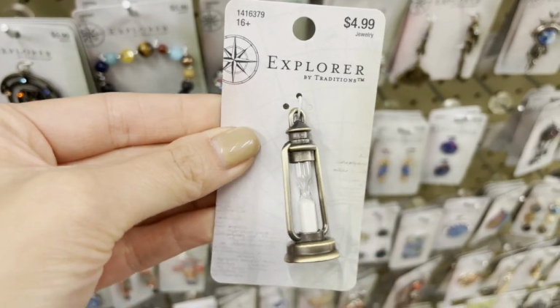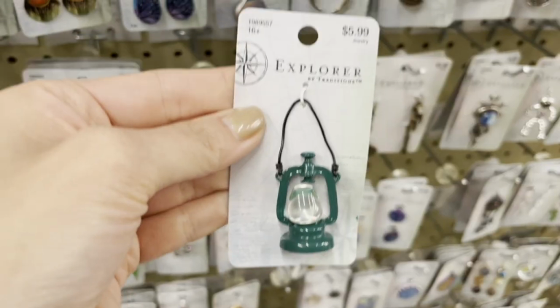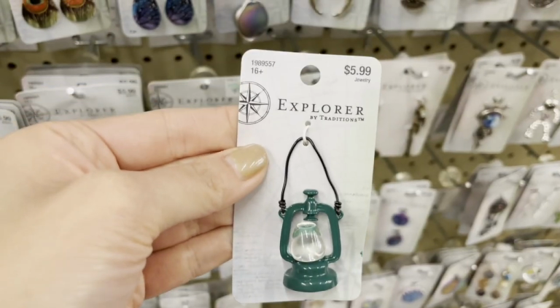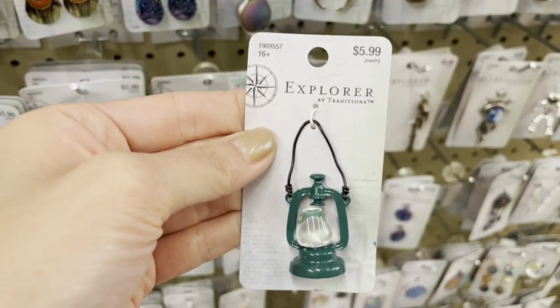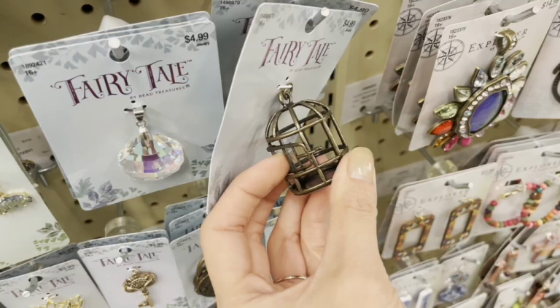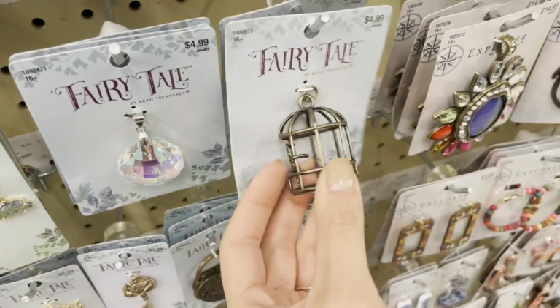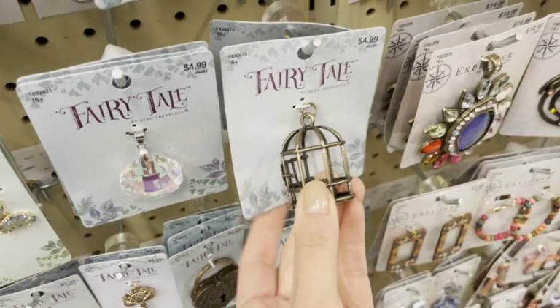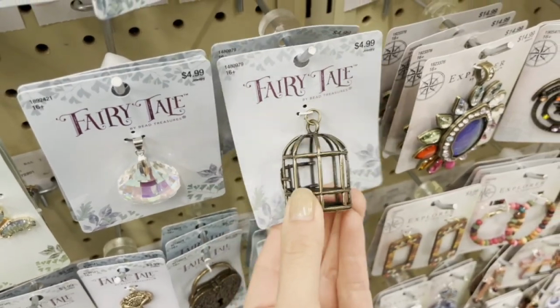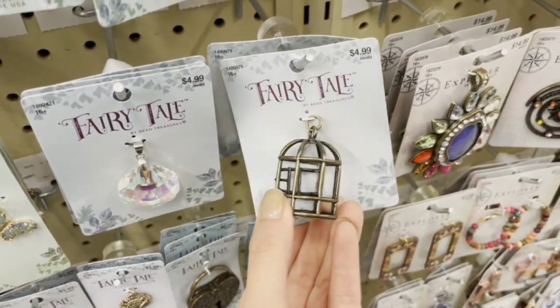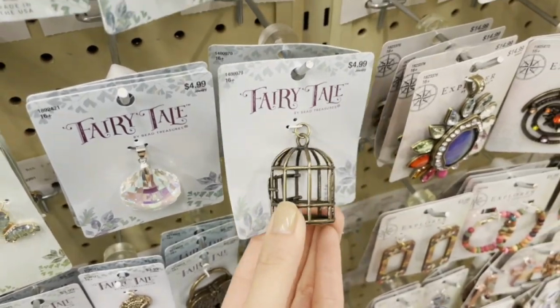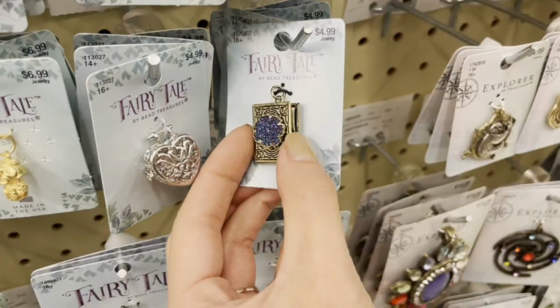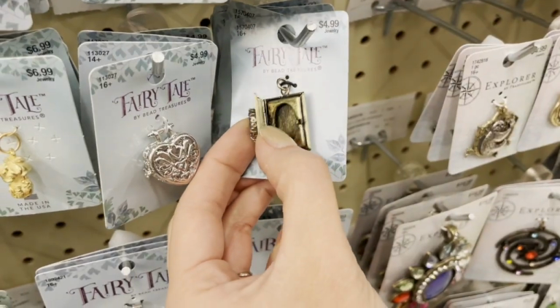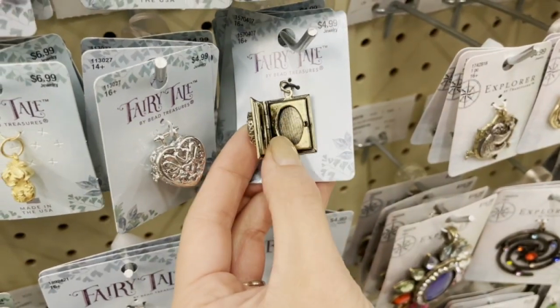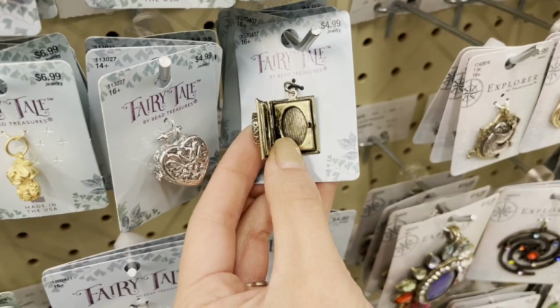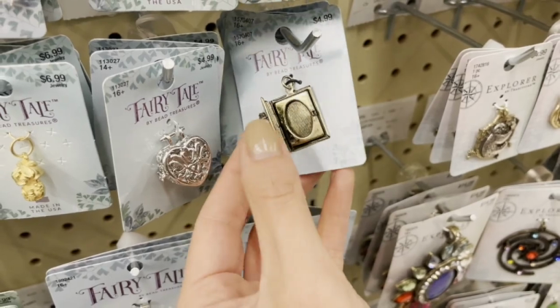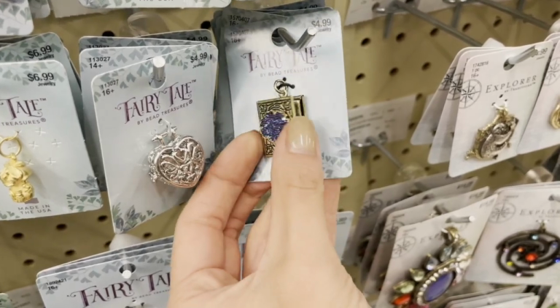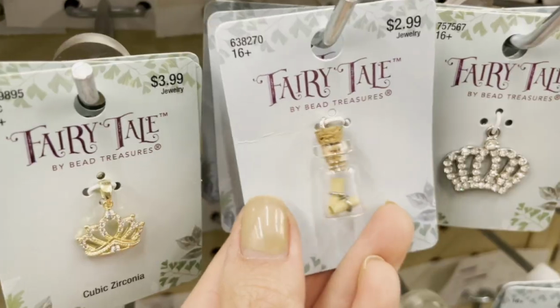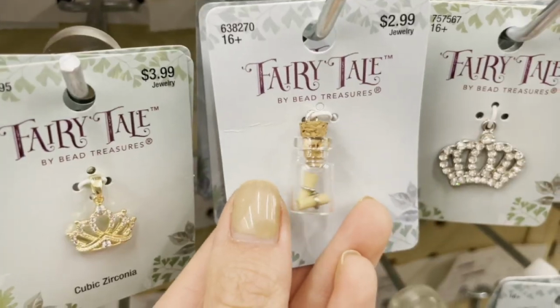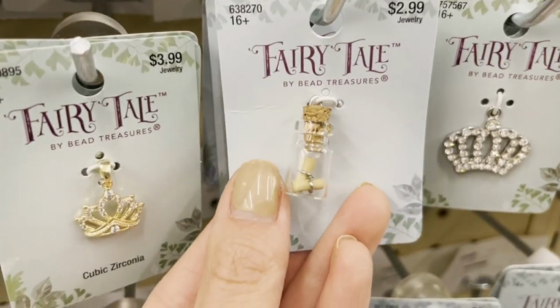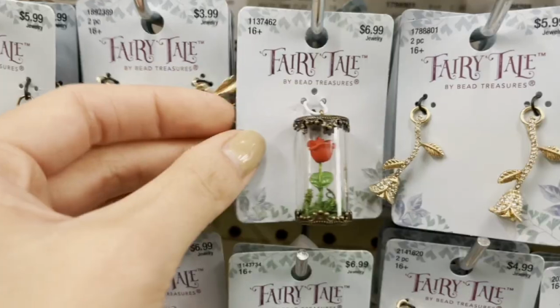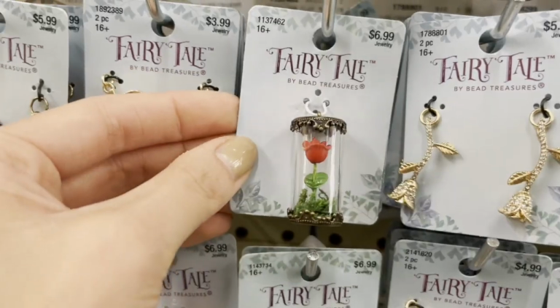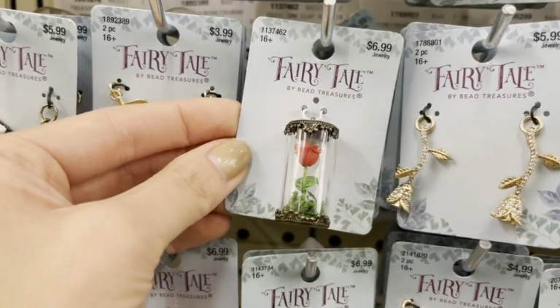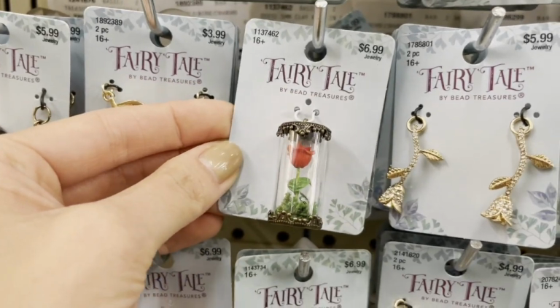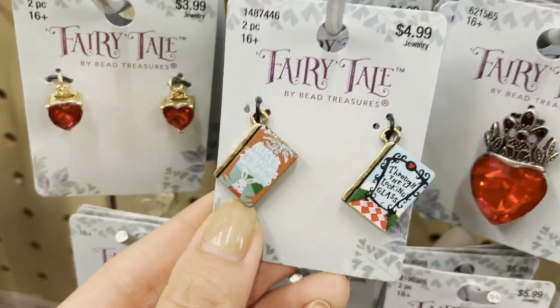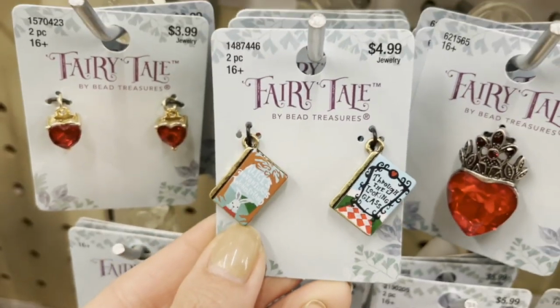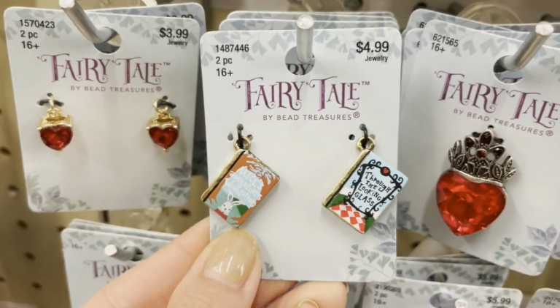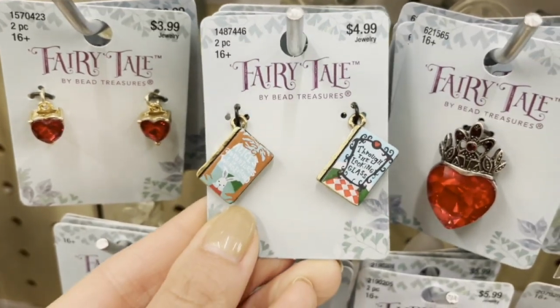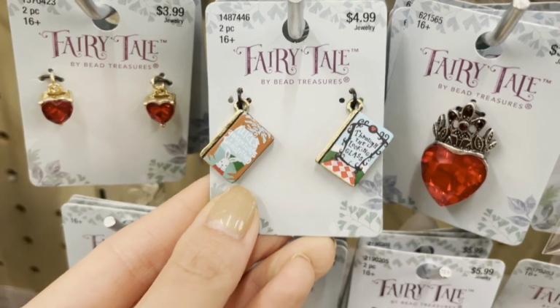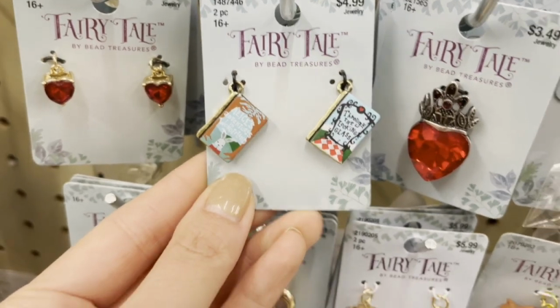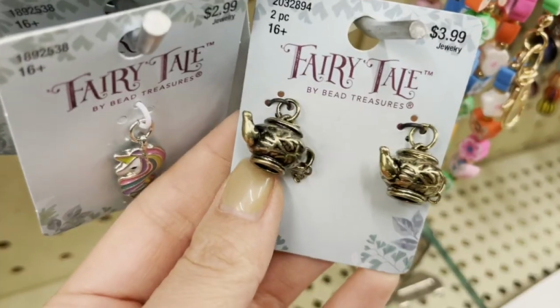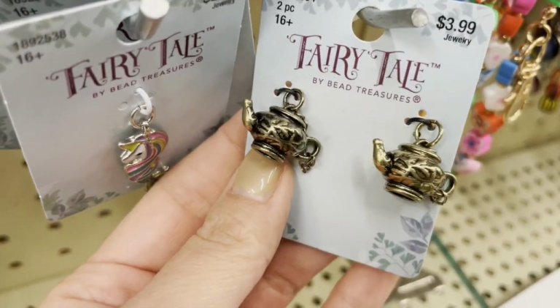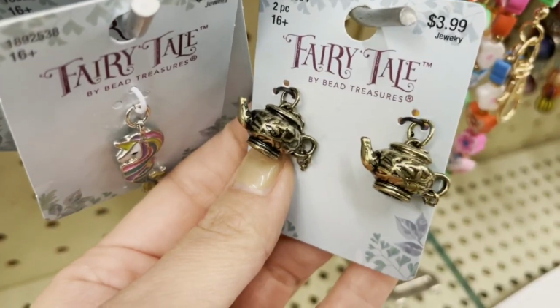If you enjoy this video, please give it a thumbs up and comment down below with what your favorite dollhouse find is in this video. If you're not subscribed, I would love for you to subscribe for more dollhouse videos.